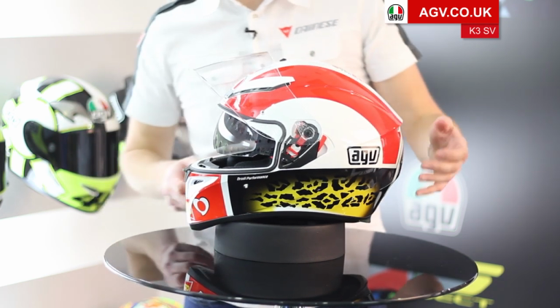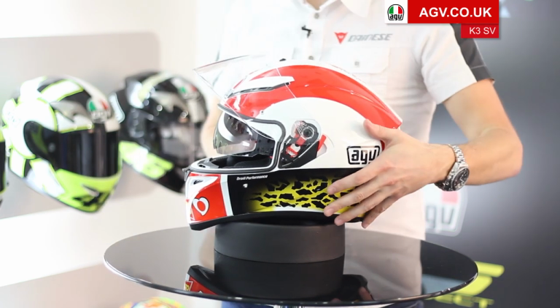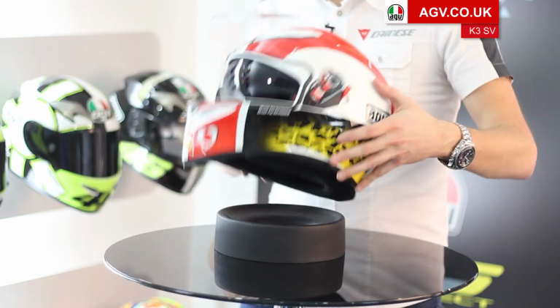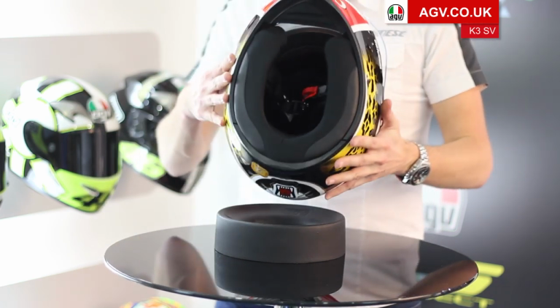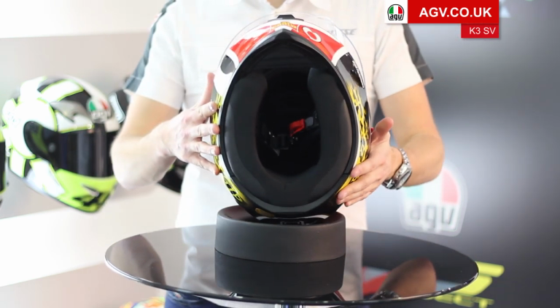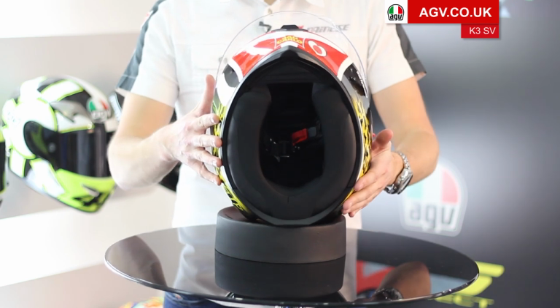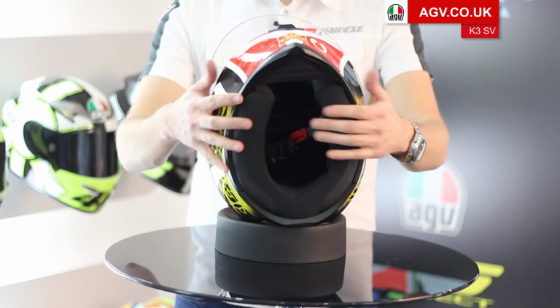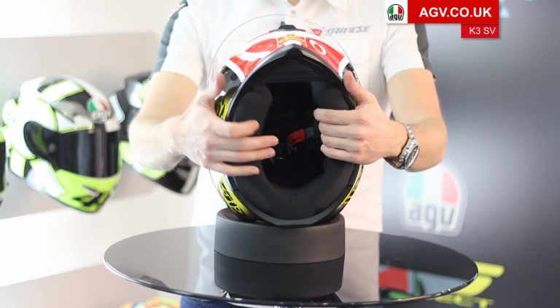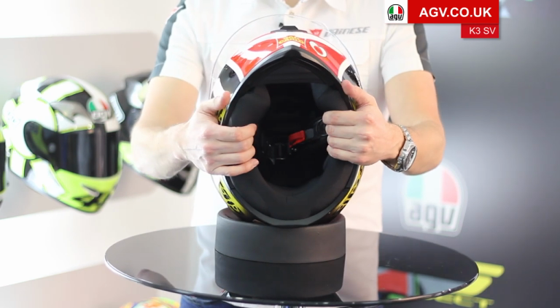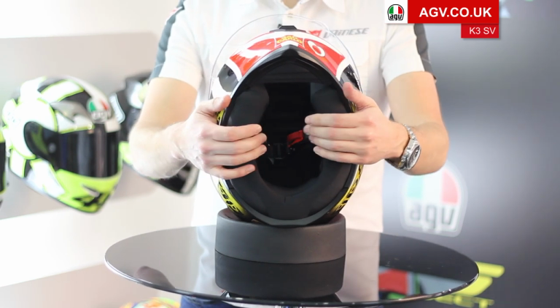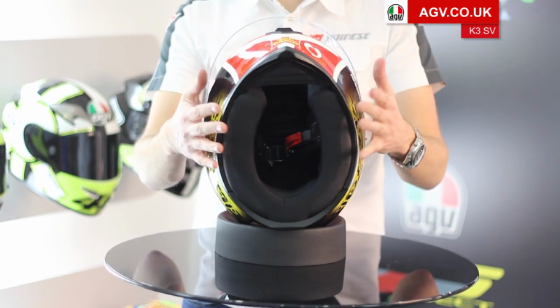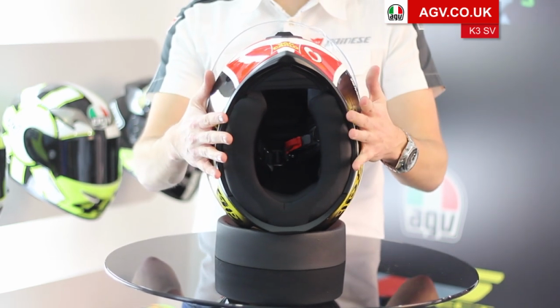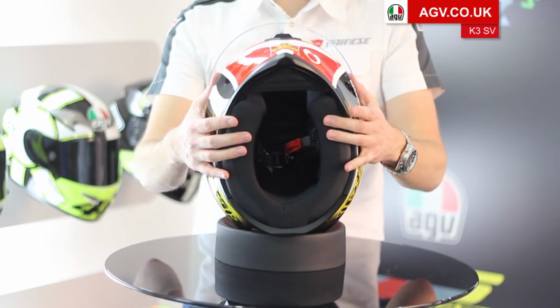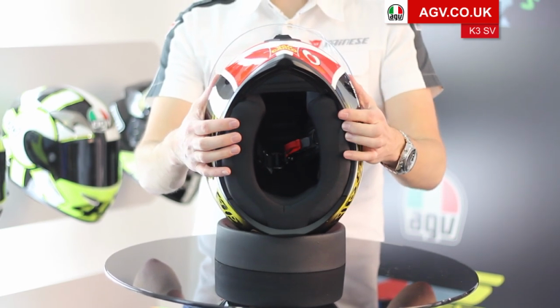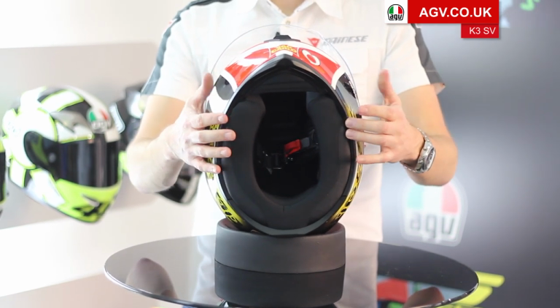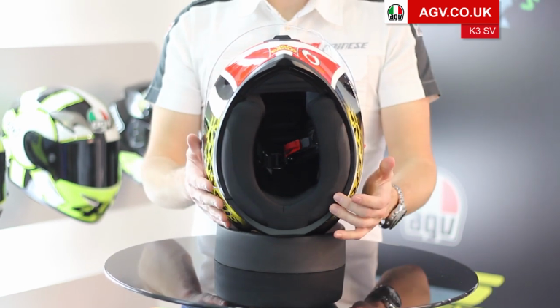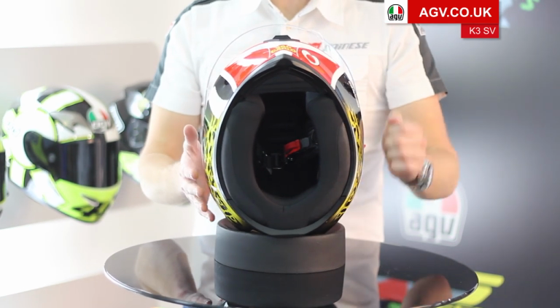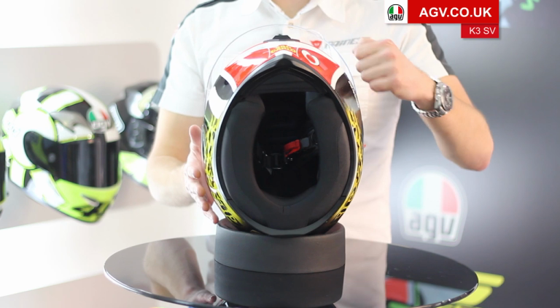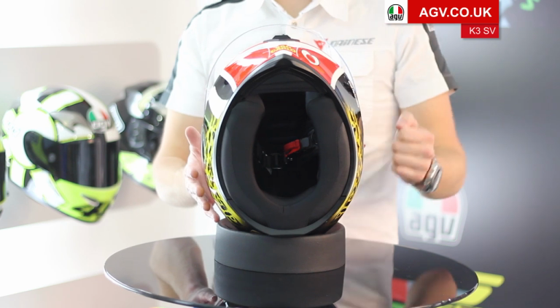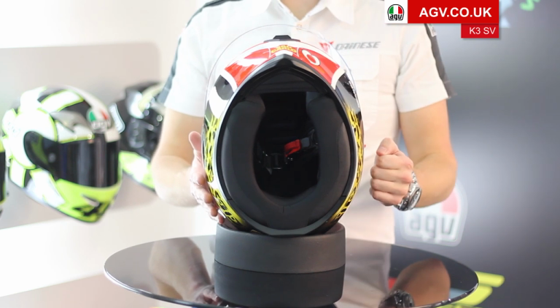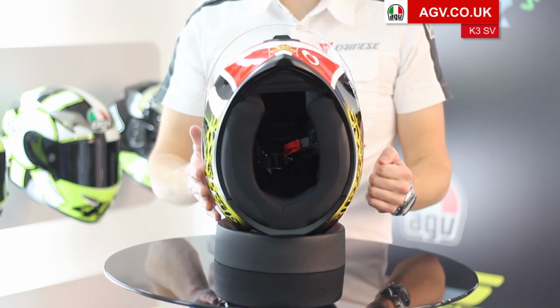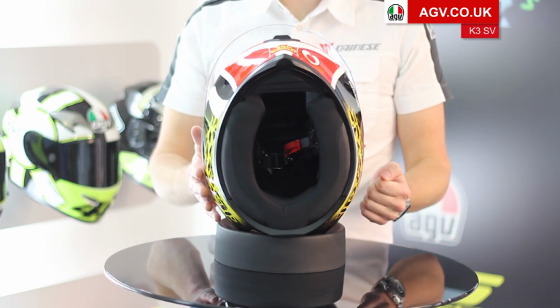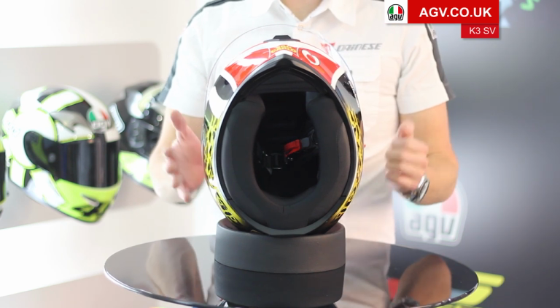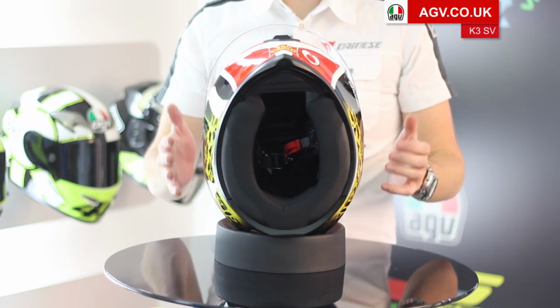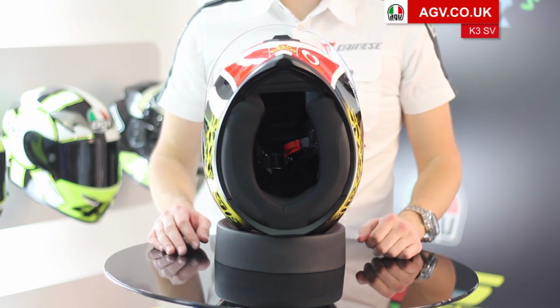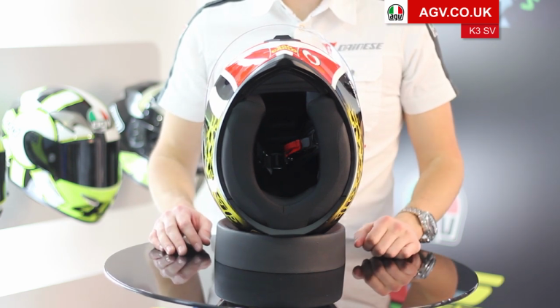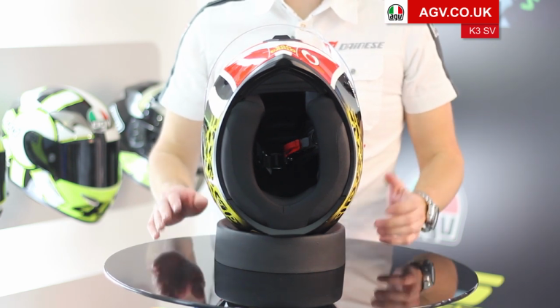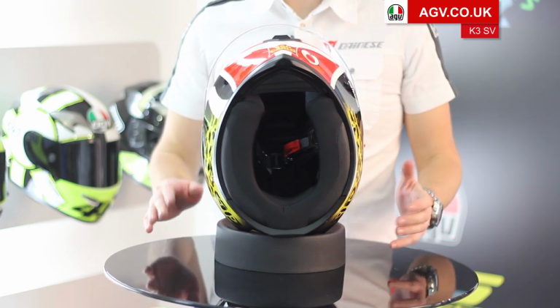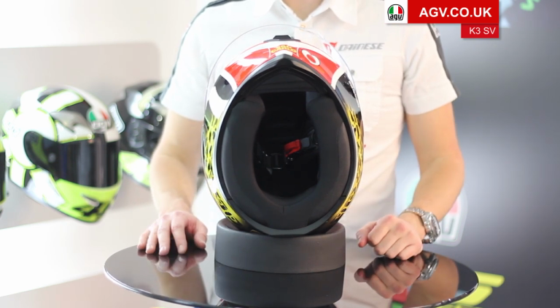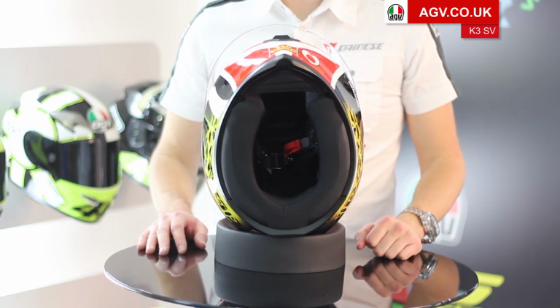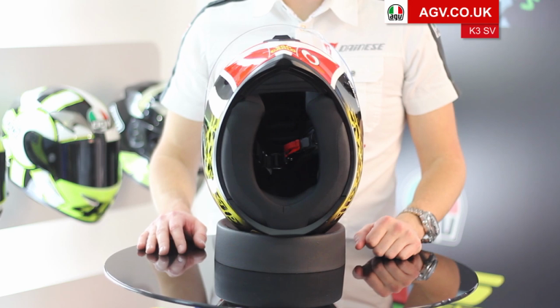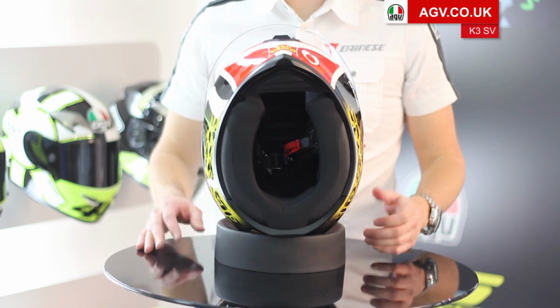On the inside, you've got a fully removable, super plush, washable lining system. It's very easy to take out — it's quick release all the way around on pop studs, so you can take the whole lining out and wash it in the washing machine, or replace it.